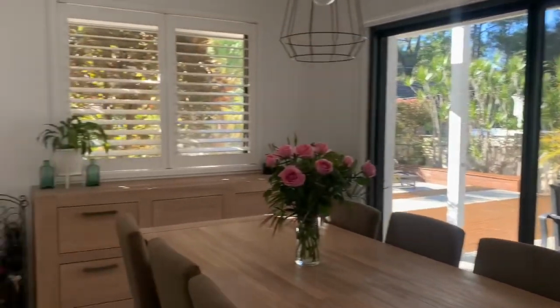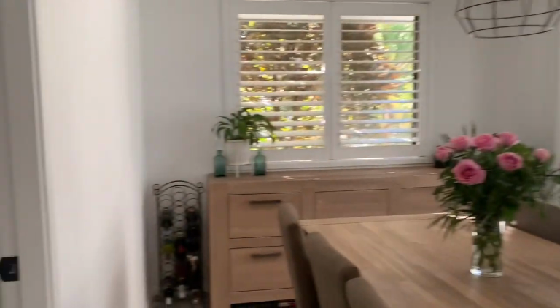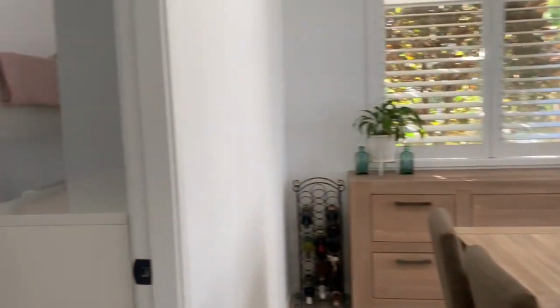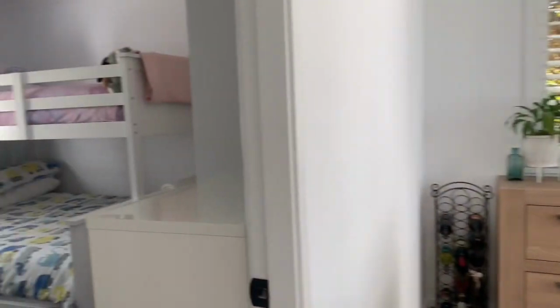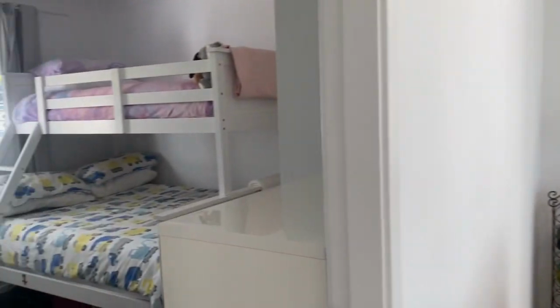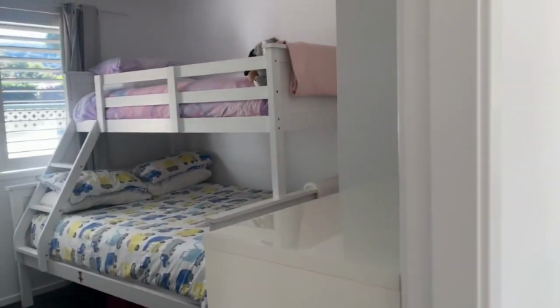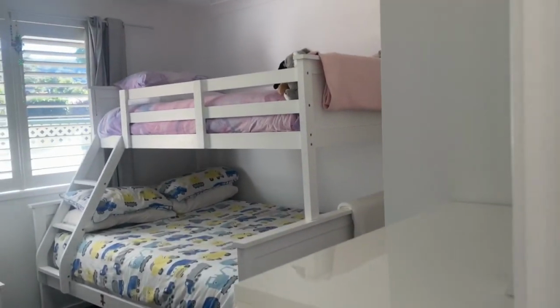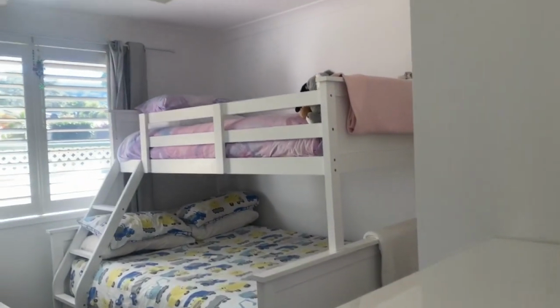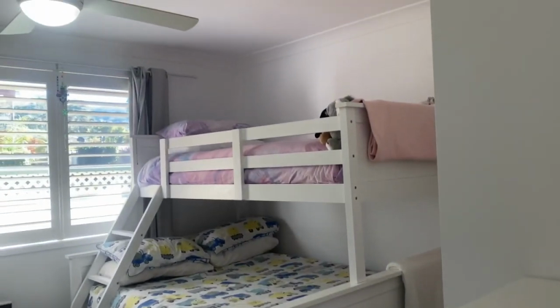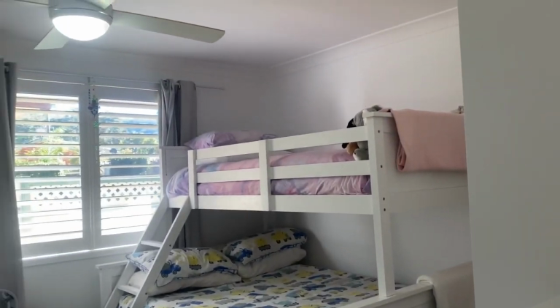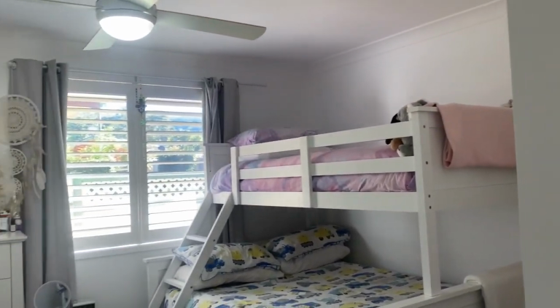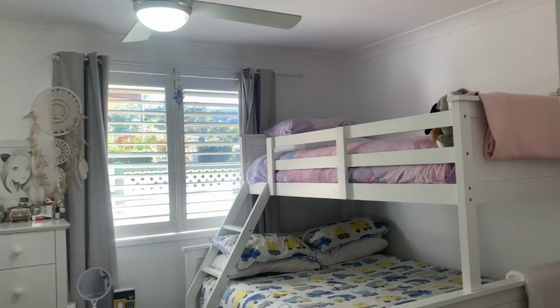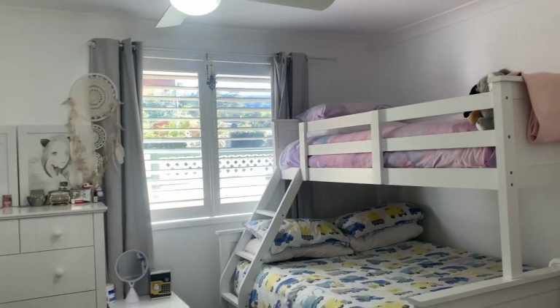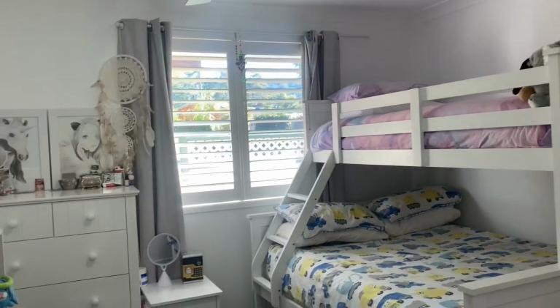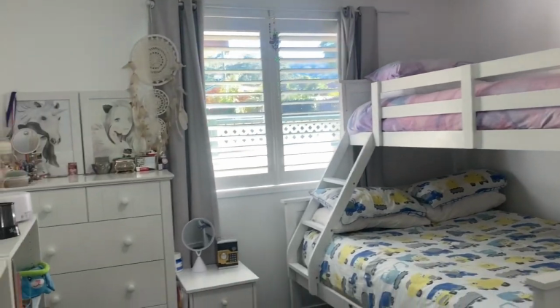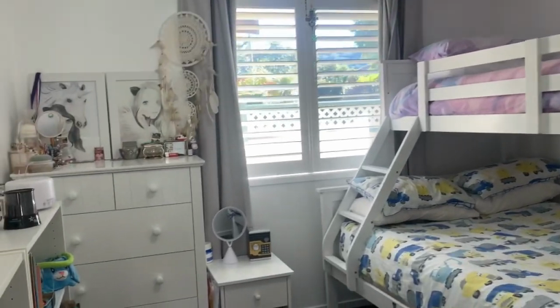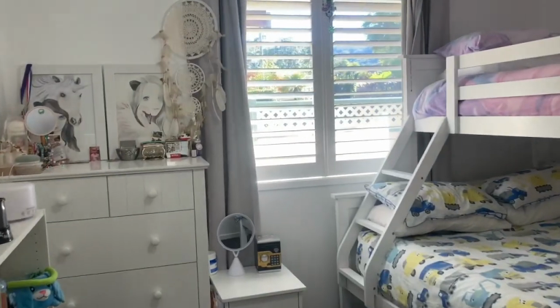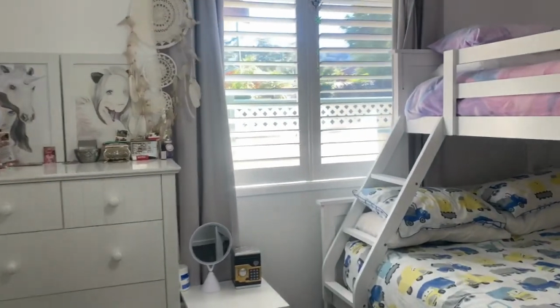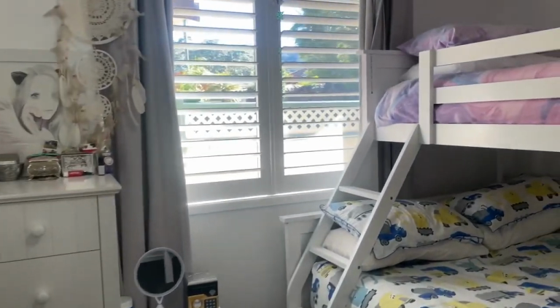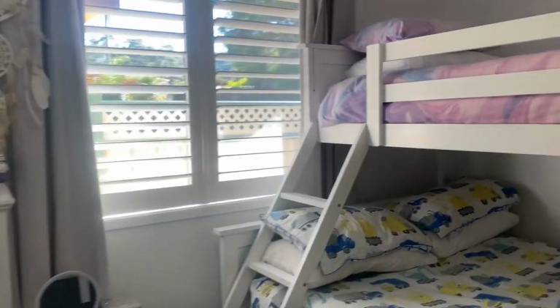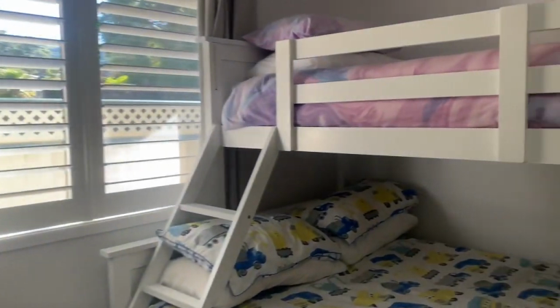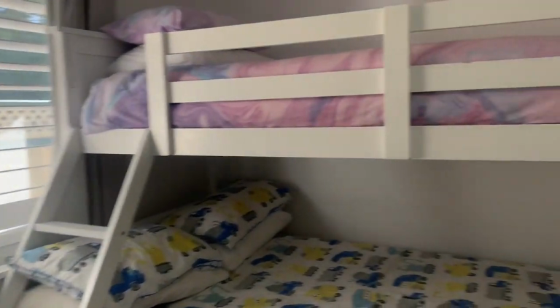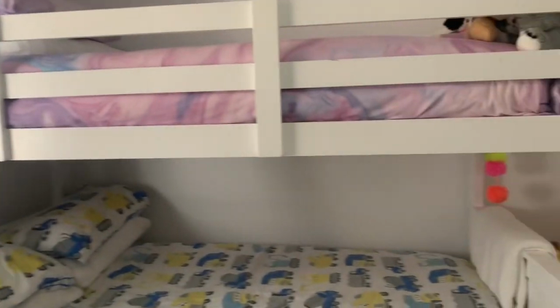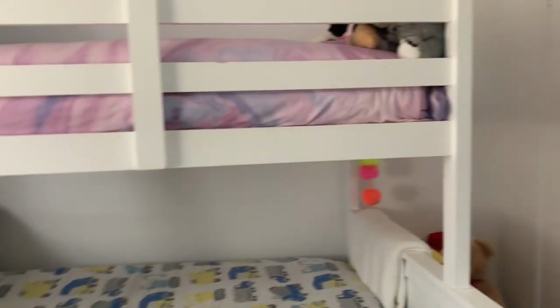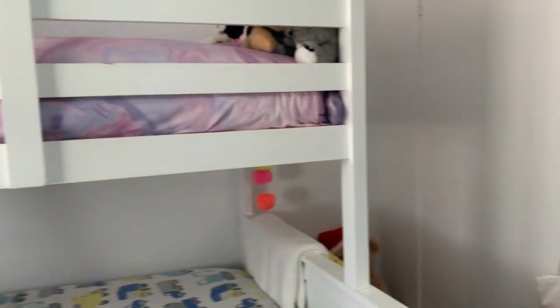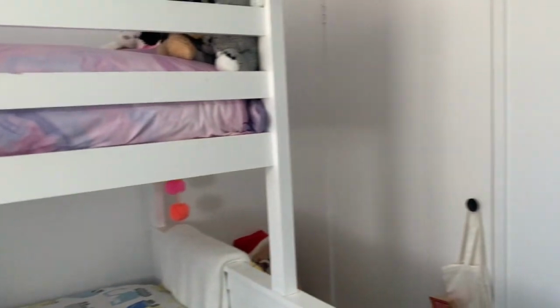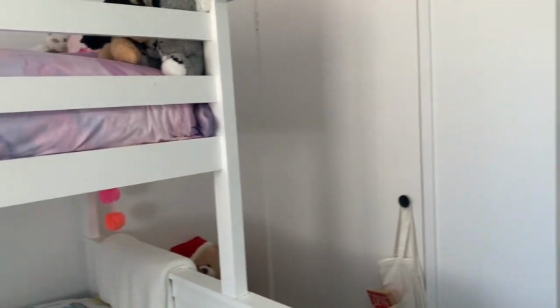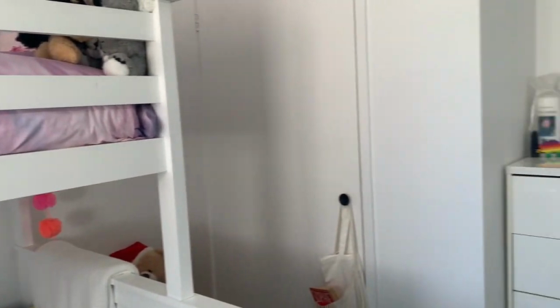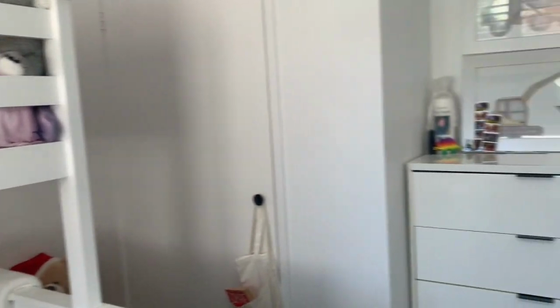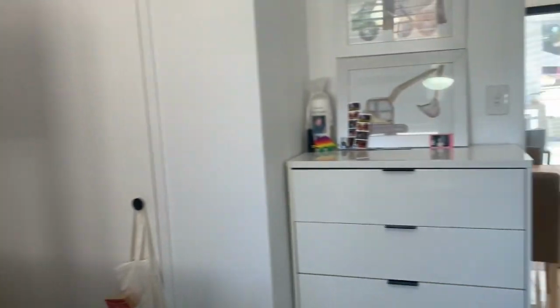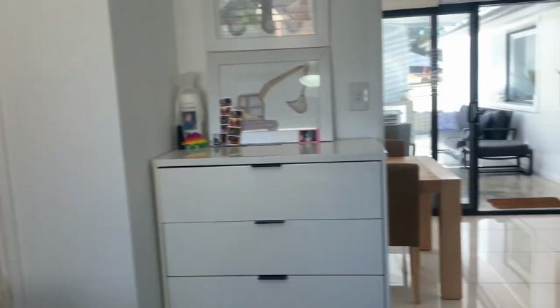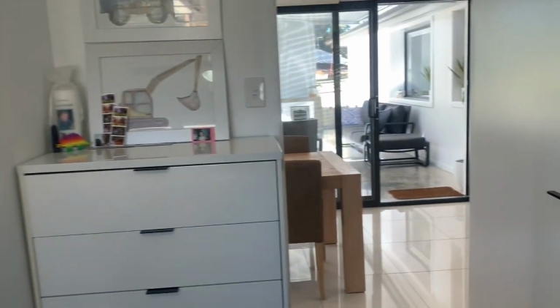Then you've got bedroom number three — ceiling fan, built-in wardrobe and ducted air conditioning.